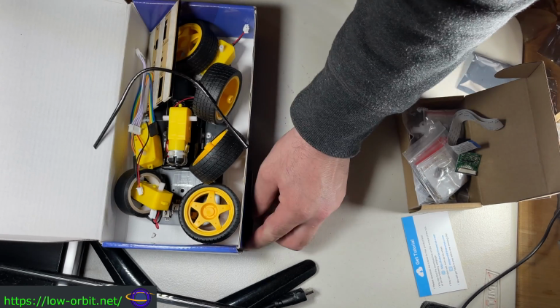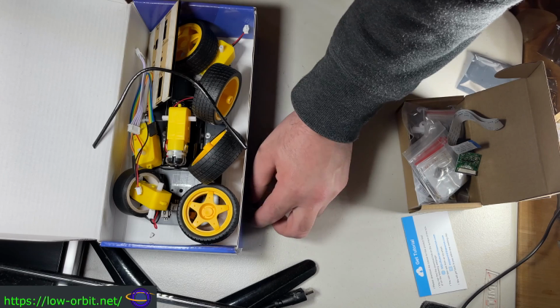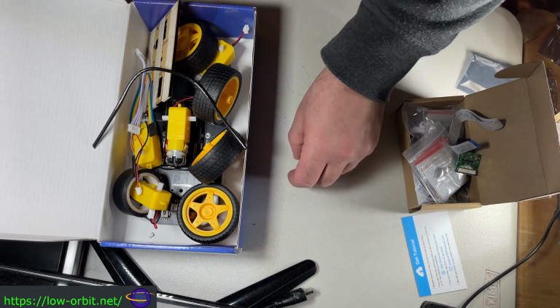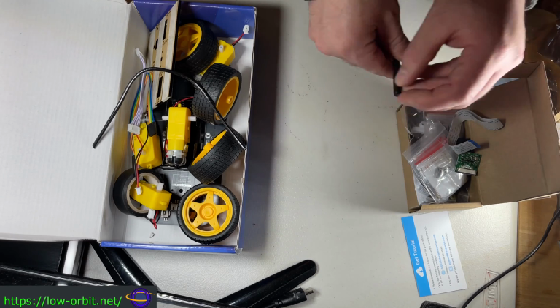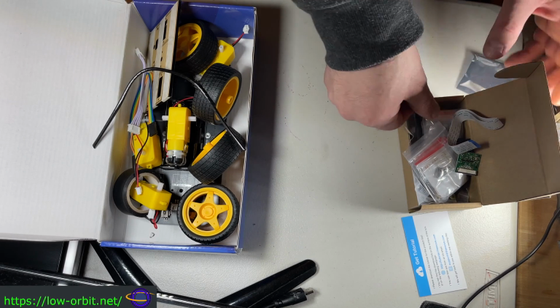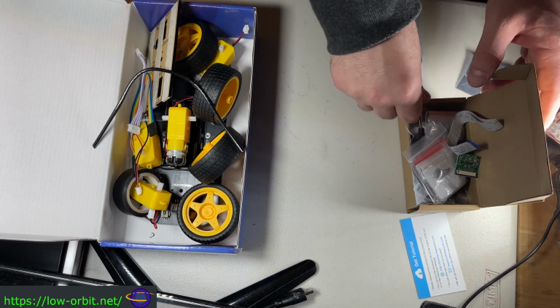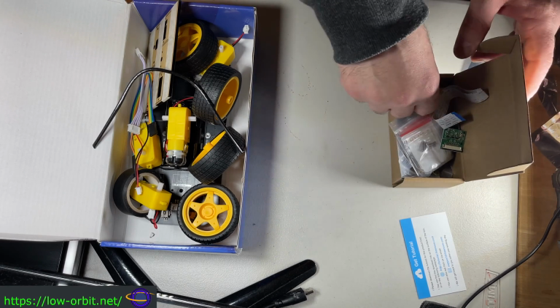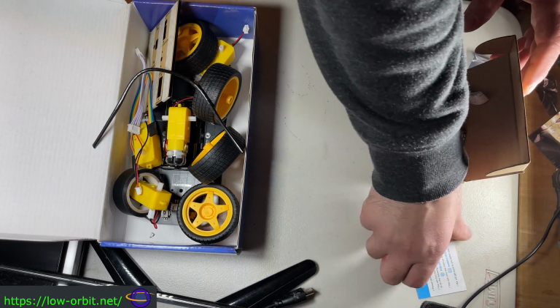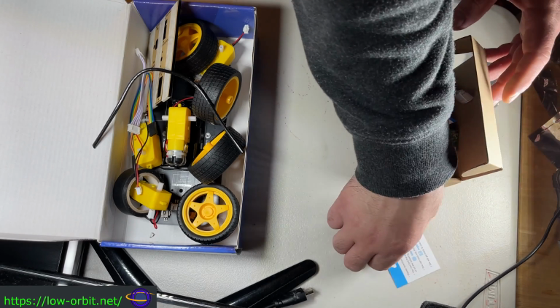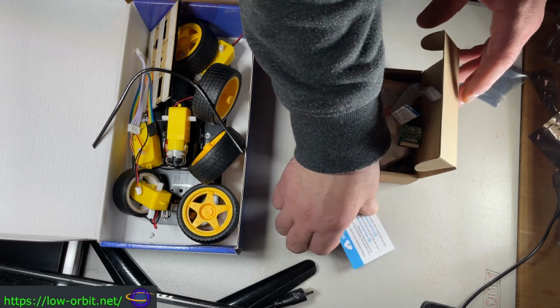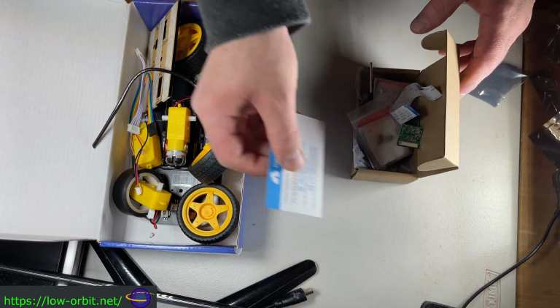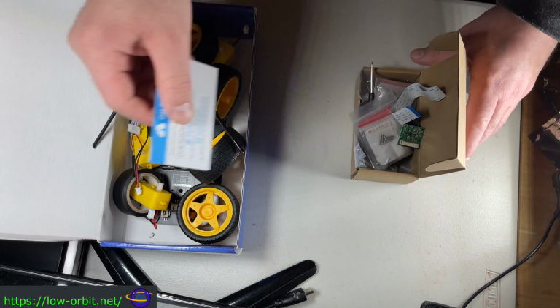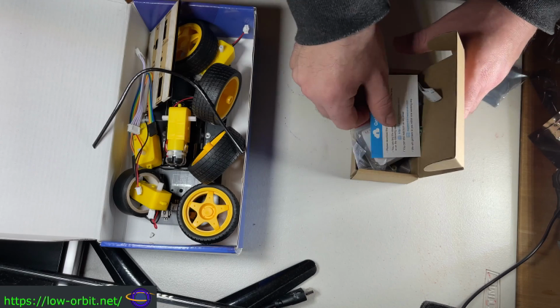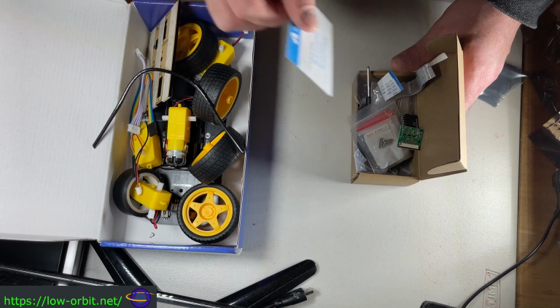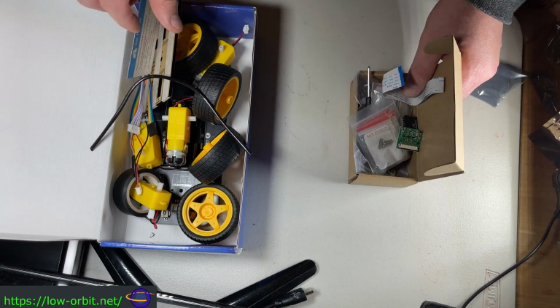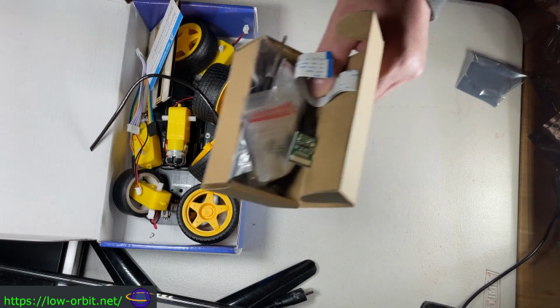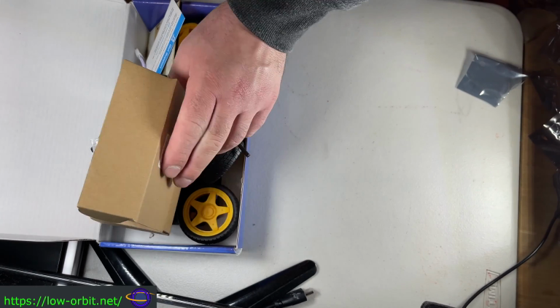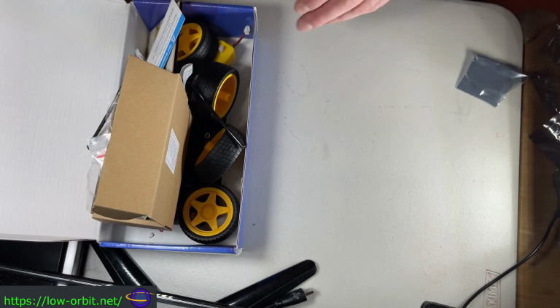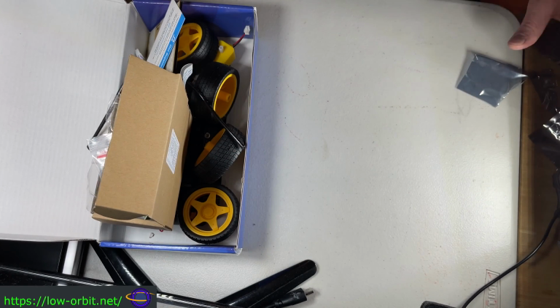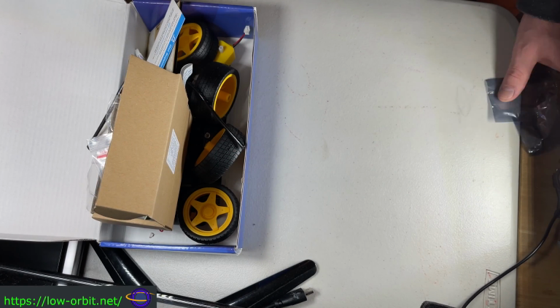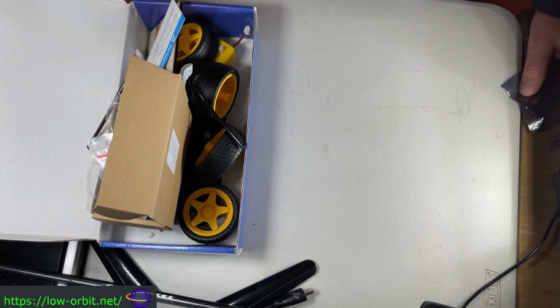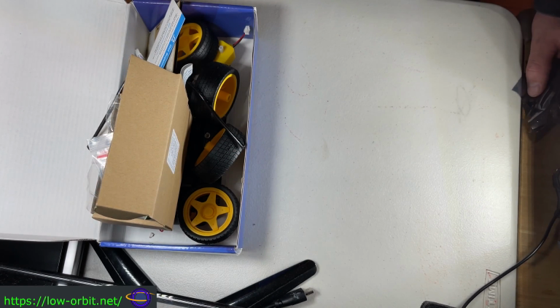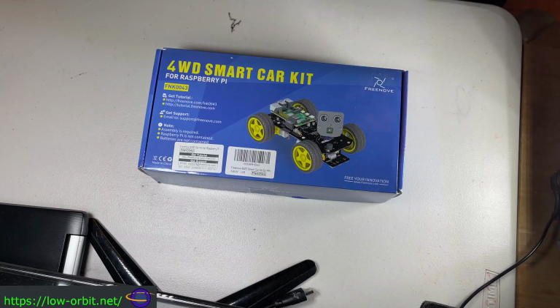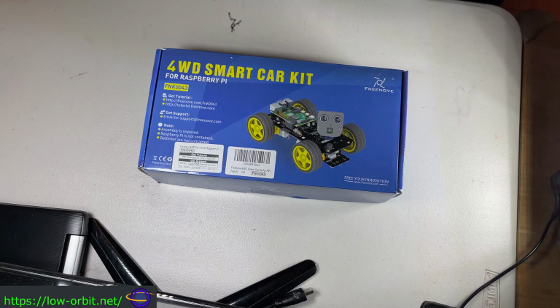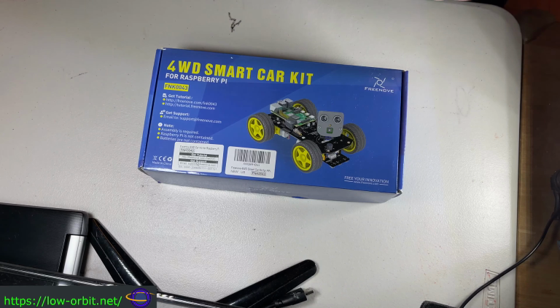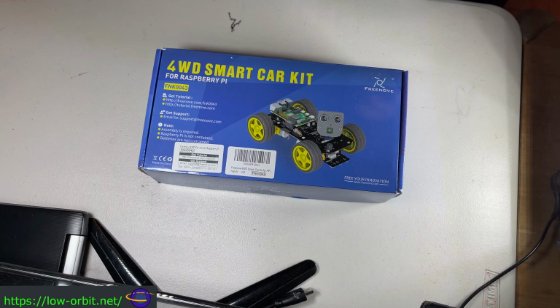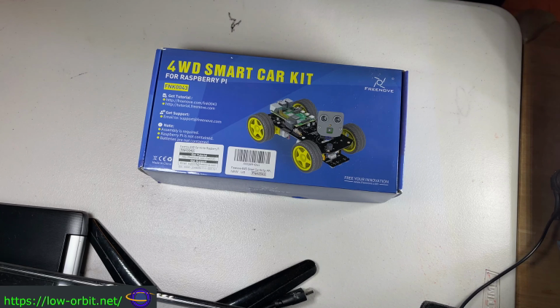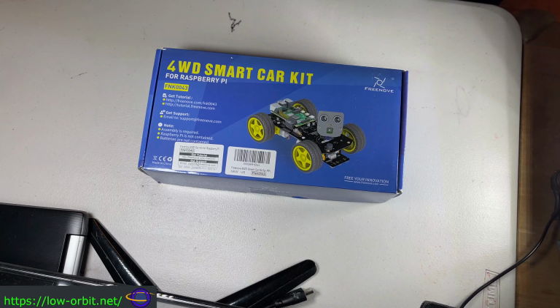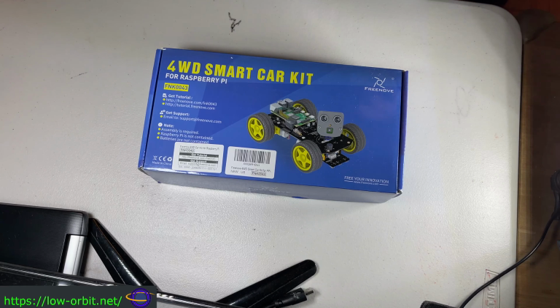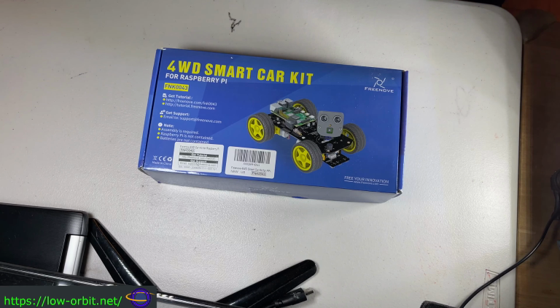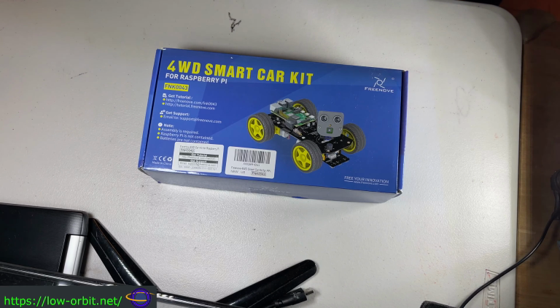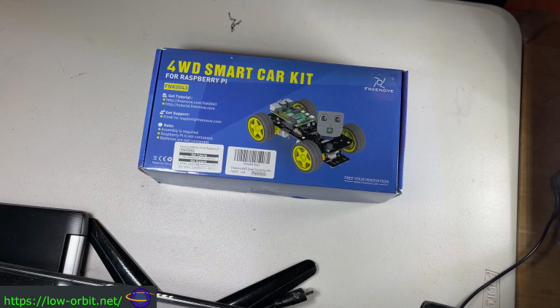Definitely subscribe and stay tuned for the assembly, setup, and demo video — that's going to be coming up shortly. We're going to put this thing together and test it out soon. You might want to subscribe, give us a thumbs up, and leave a comment. That's it for today — we will see you guys next time.